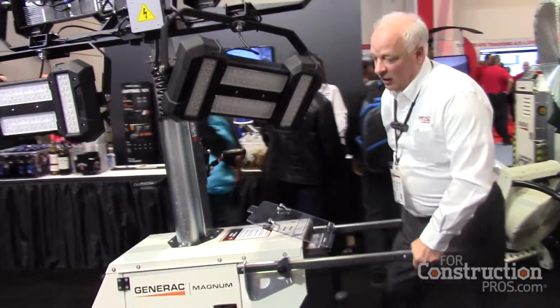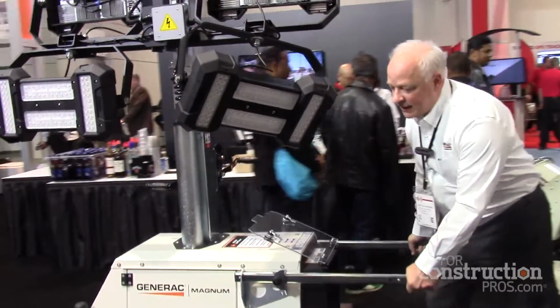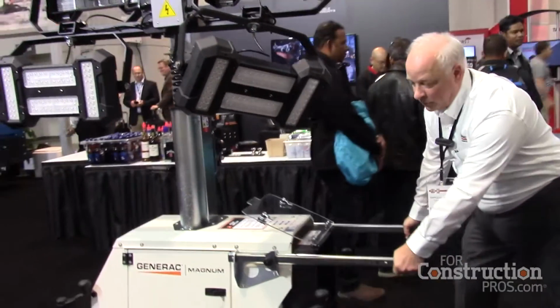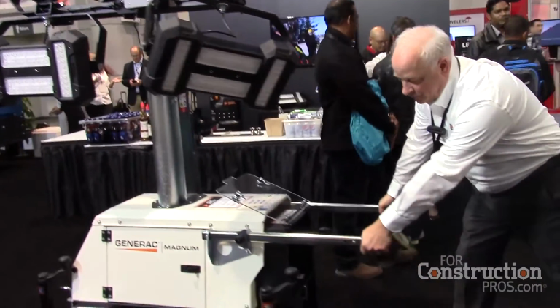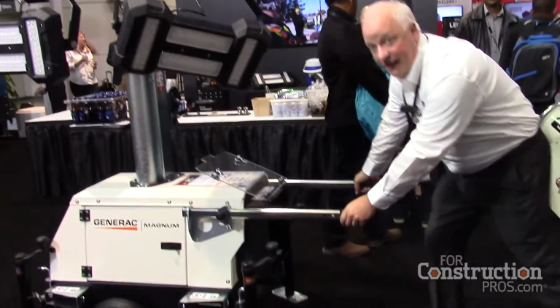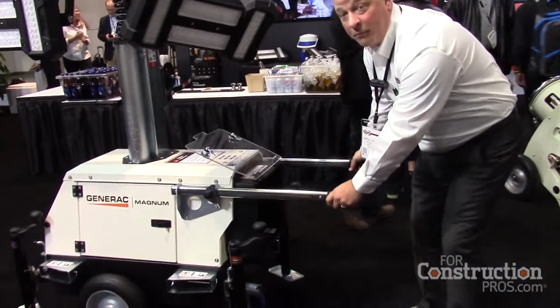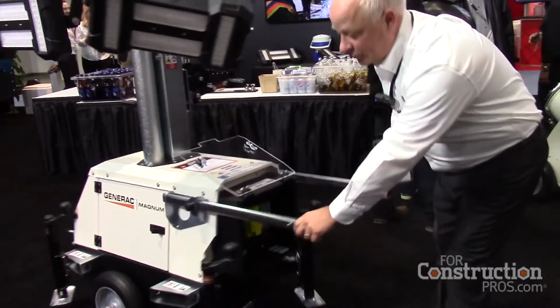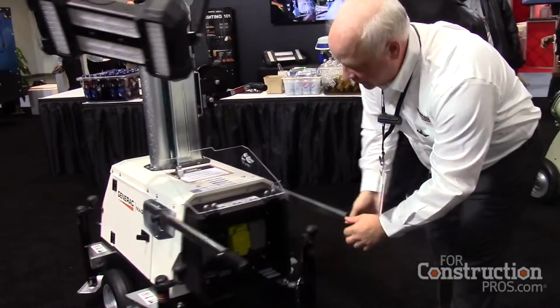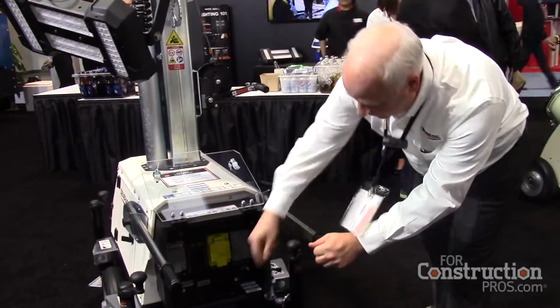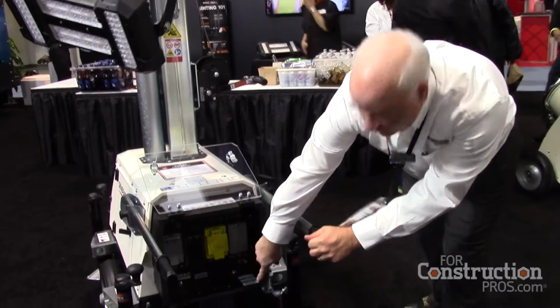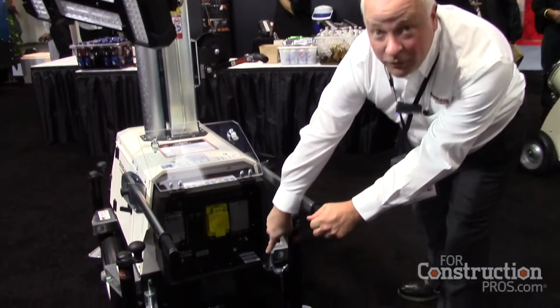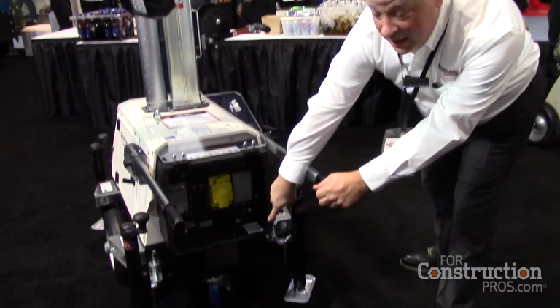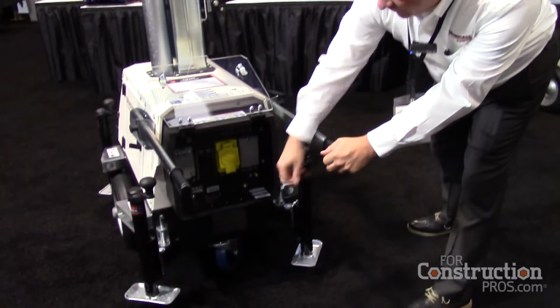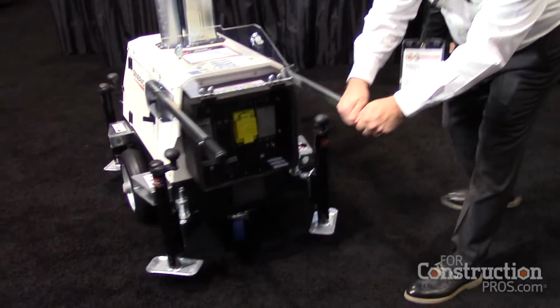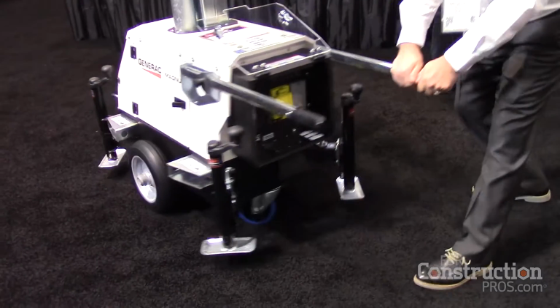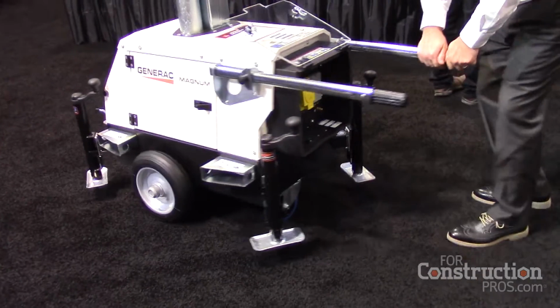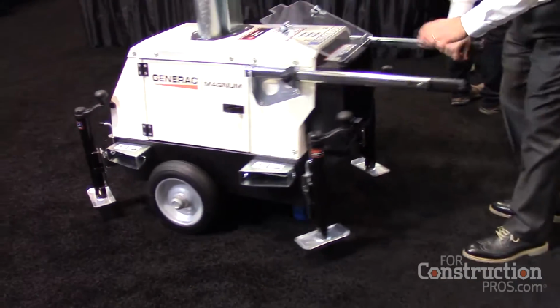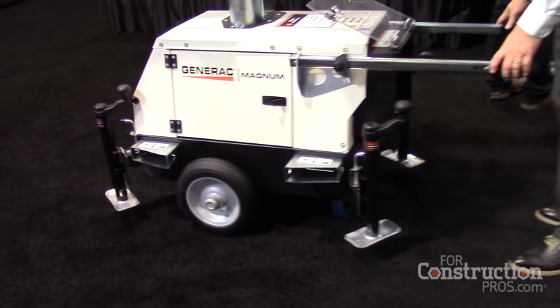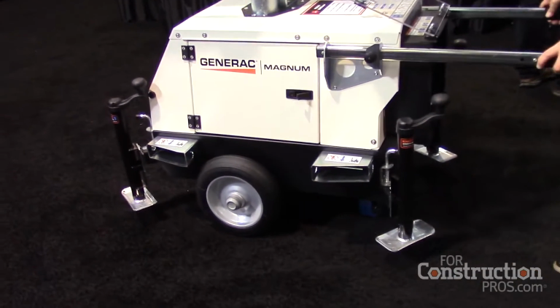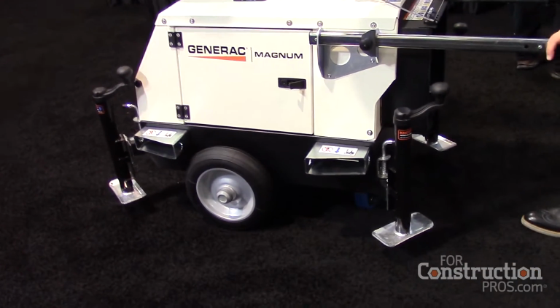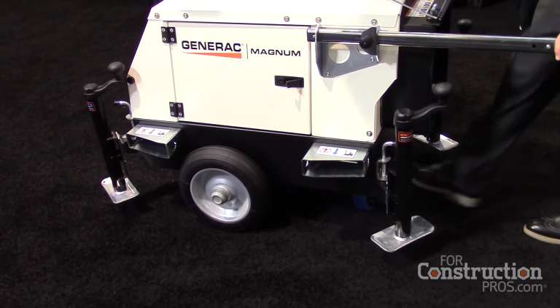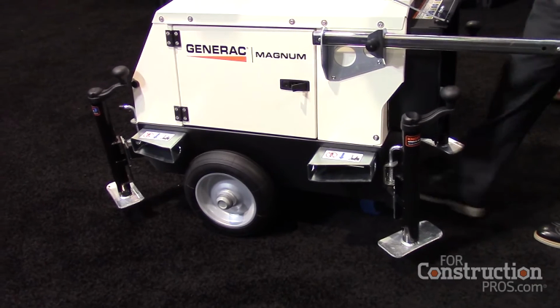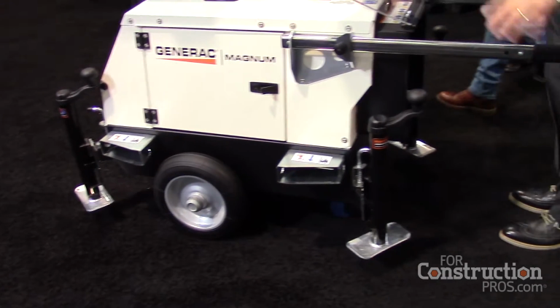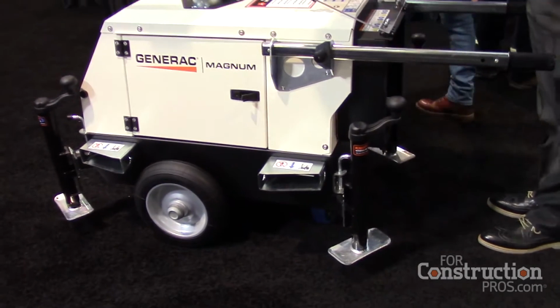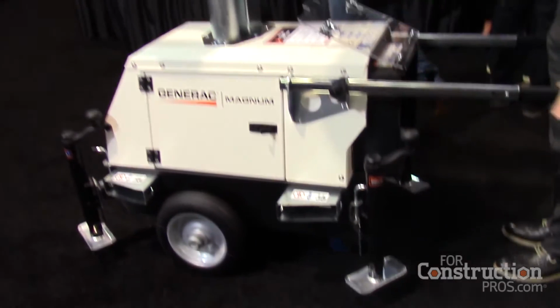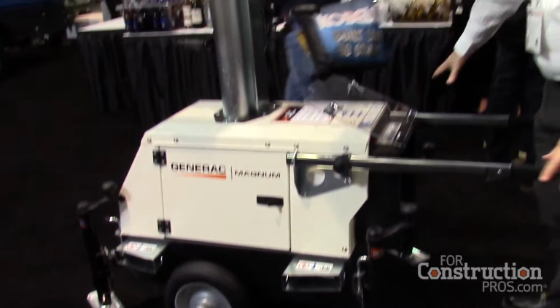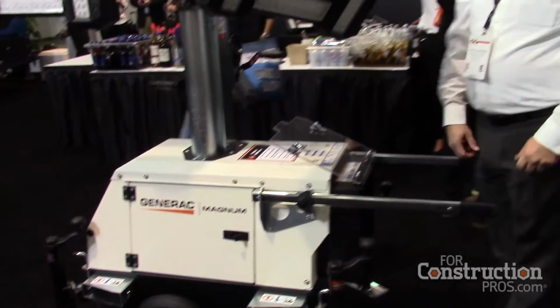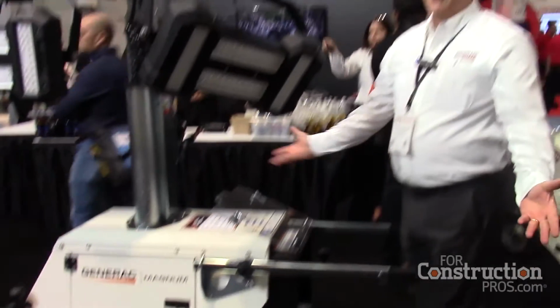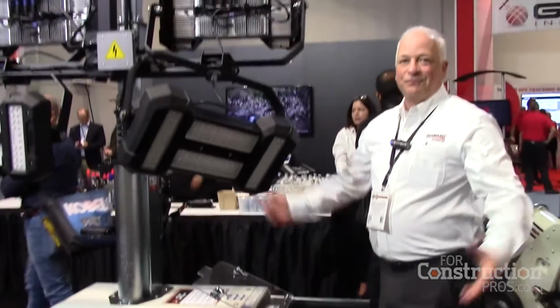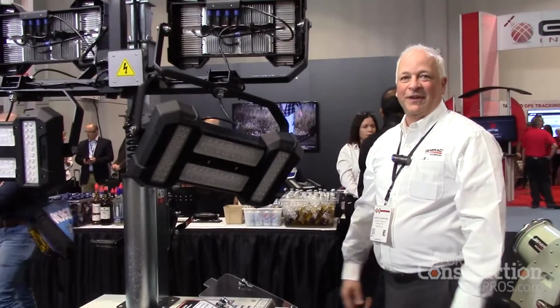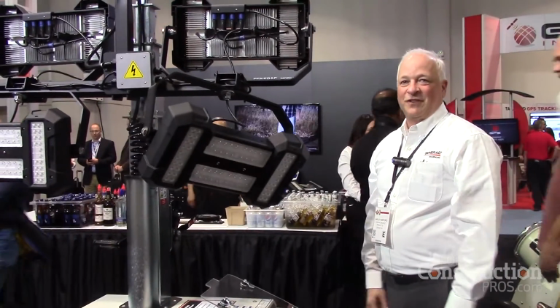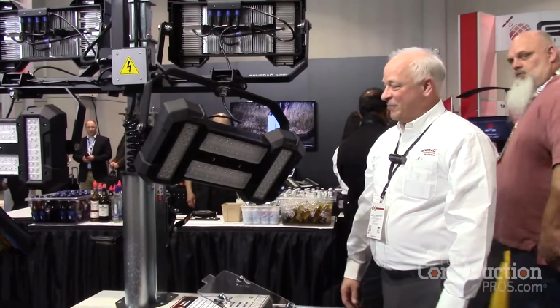Getting it around — we're on carpet right now but it moves real smoothly — it has a front swivel caster in the front, lockable. Get it into place, lock the wheel, outriggers go out, and away you go. Simple, energy efficient machine.